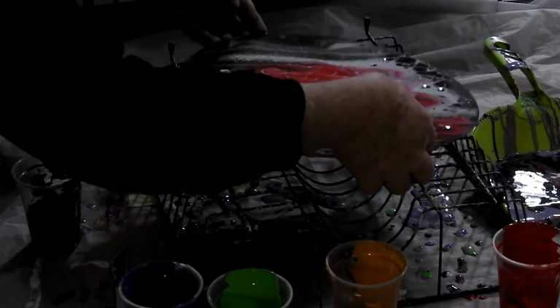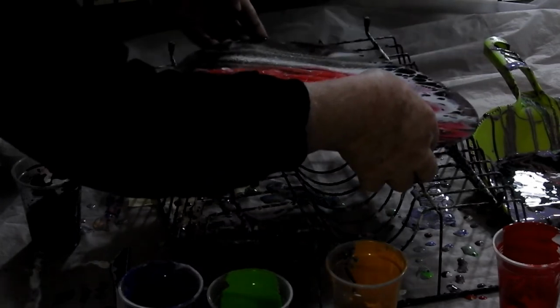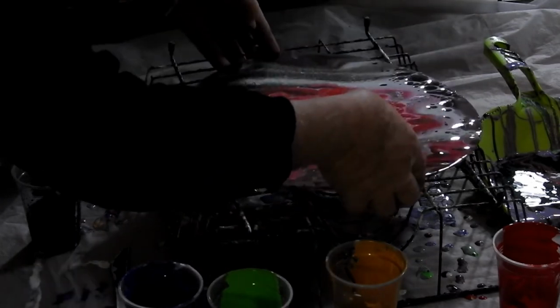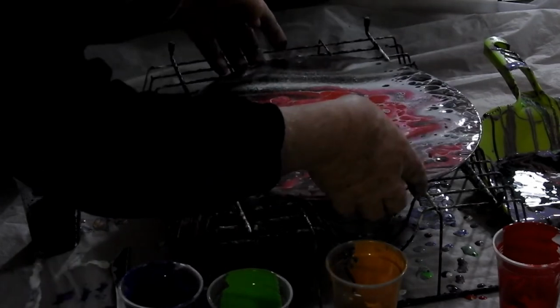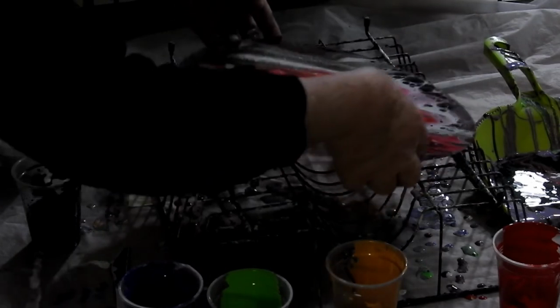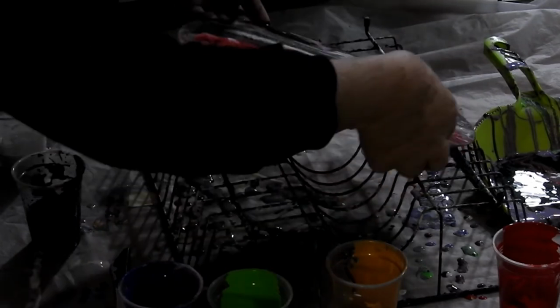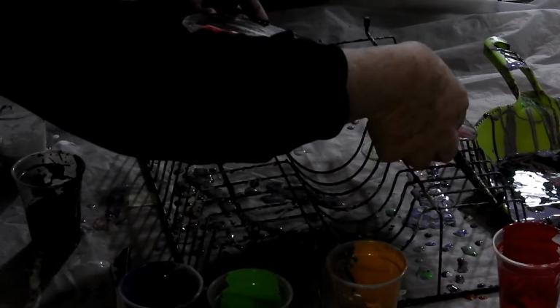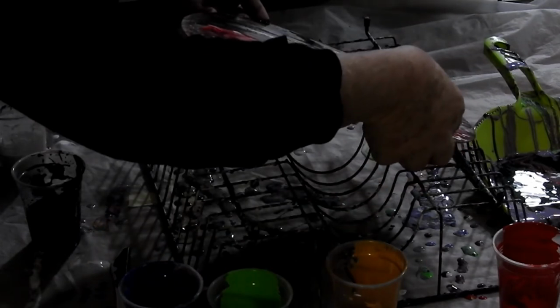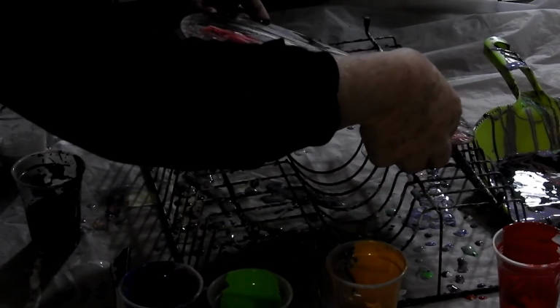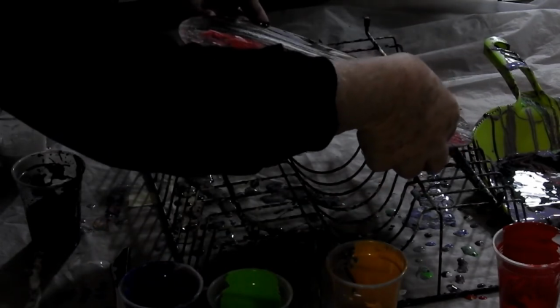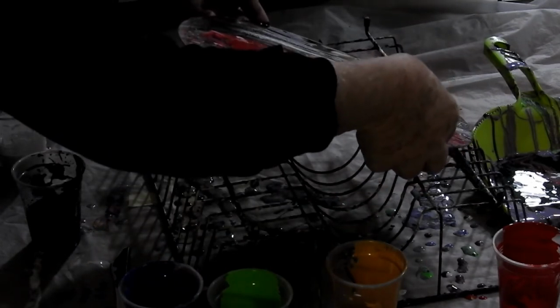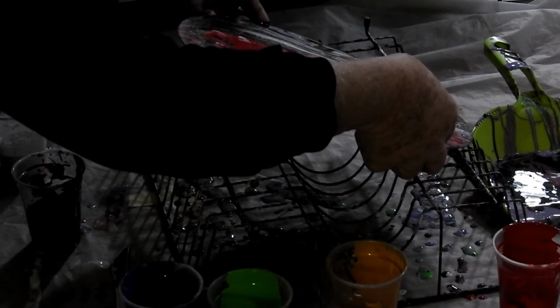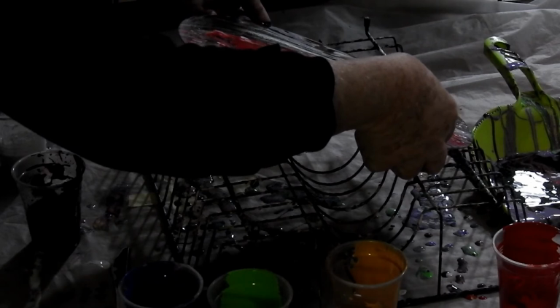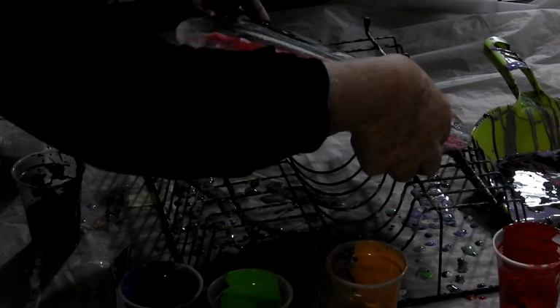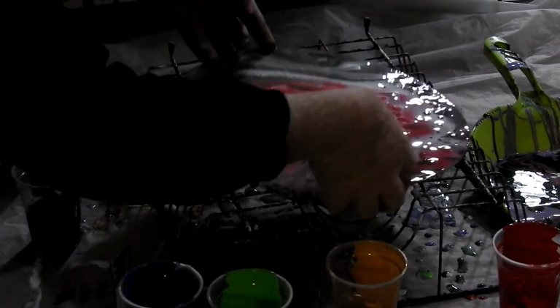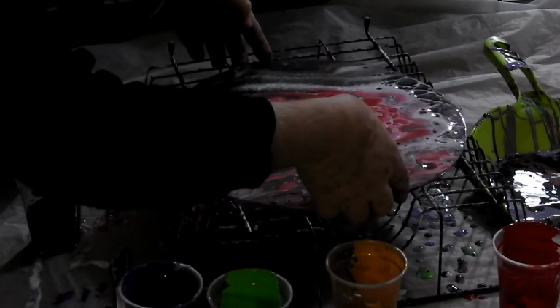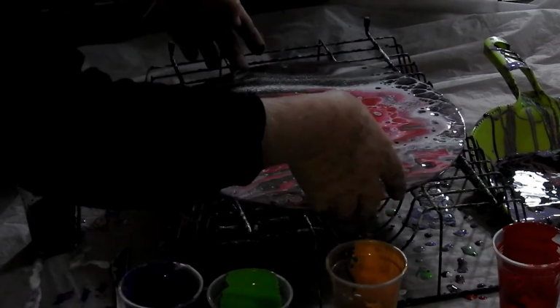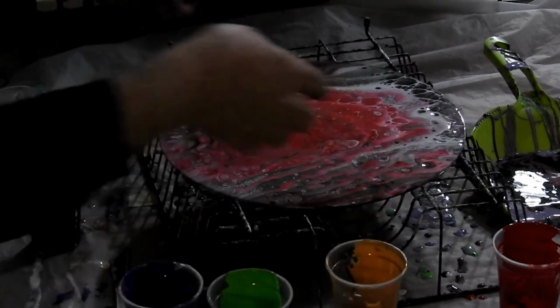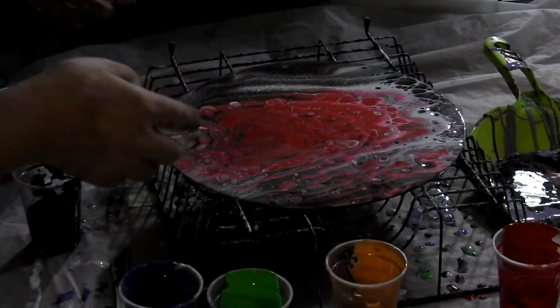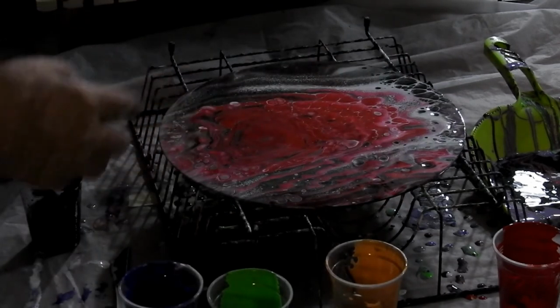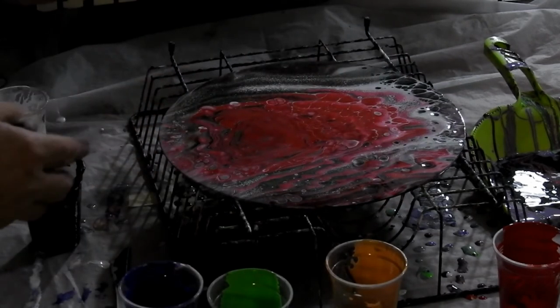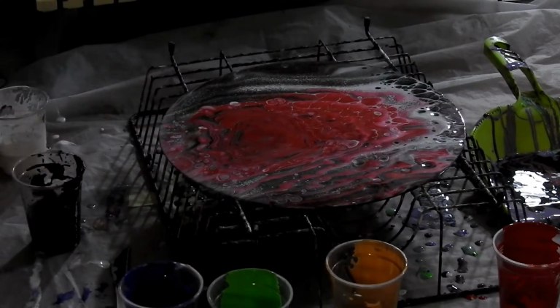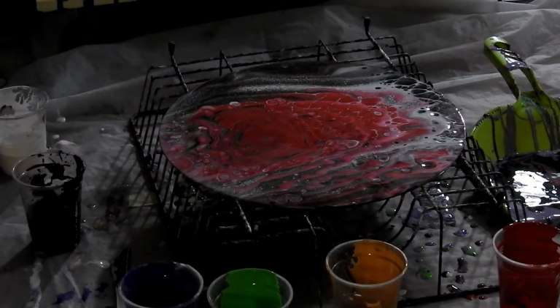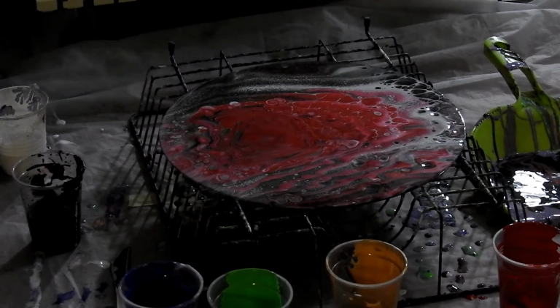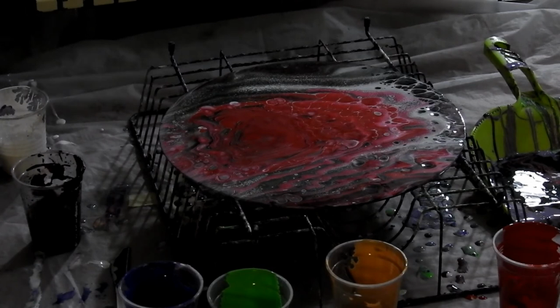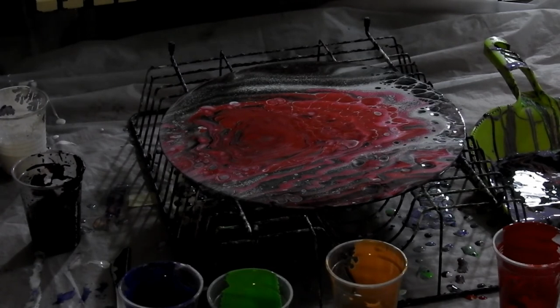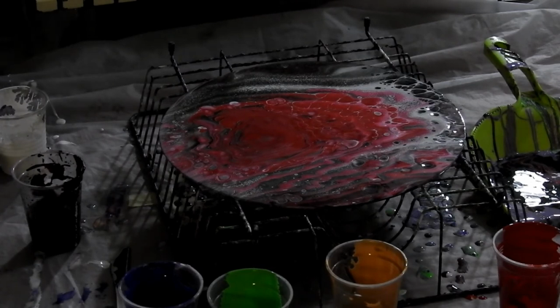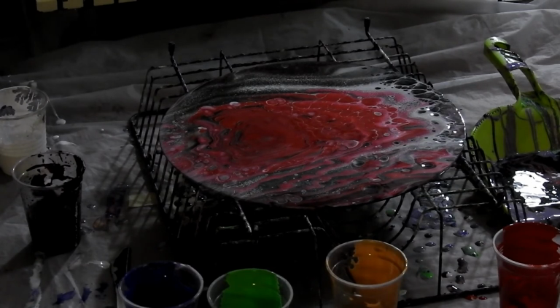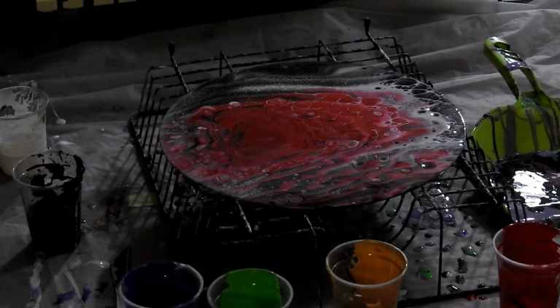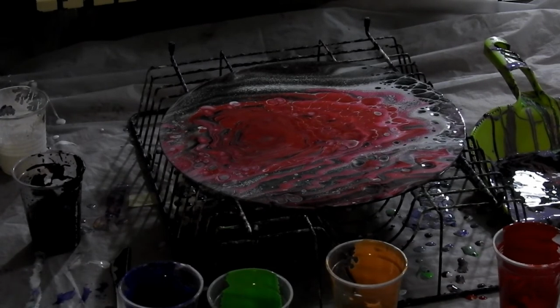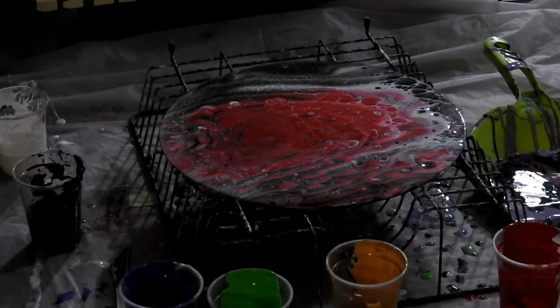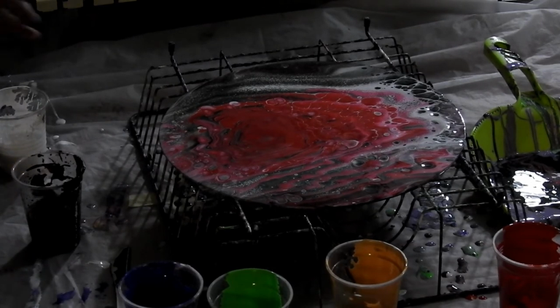Alright, that's enough. Well, that's very pretty. It's not exactly what I thought it was going to be — I think it's even prettier.